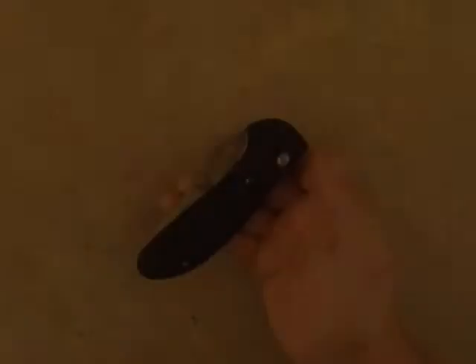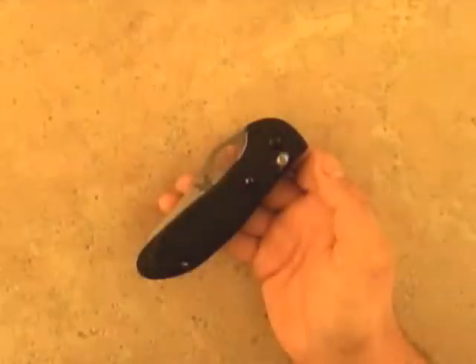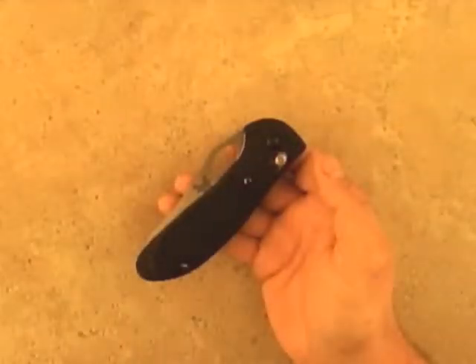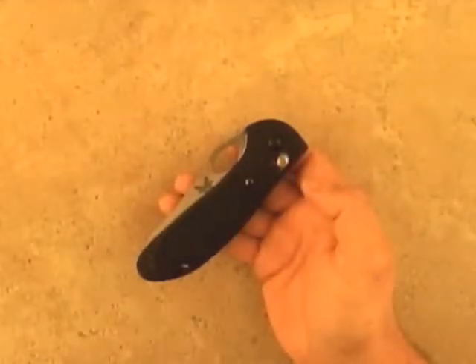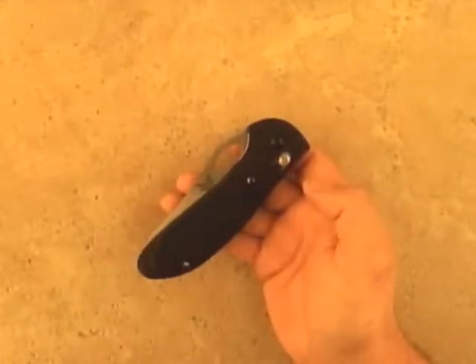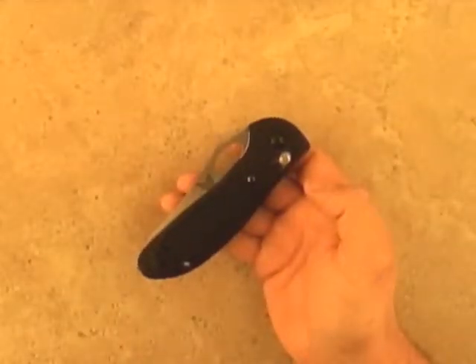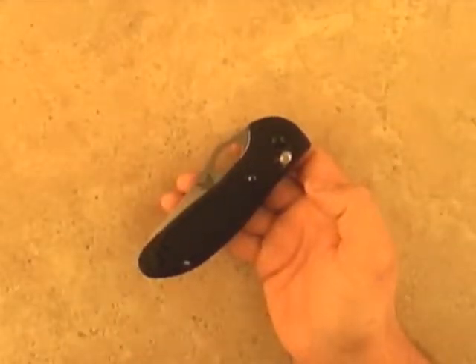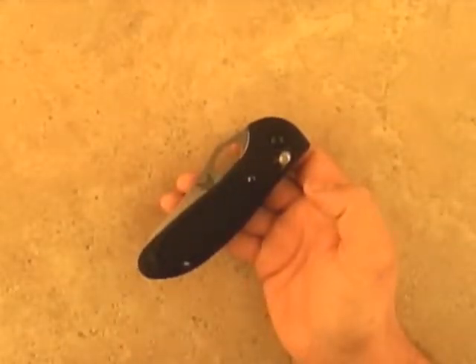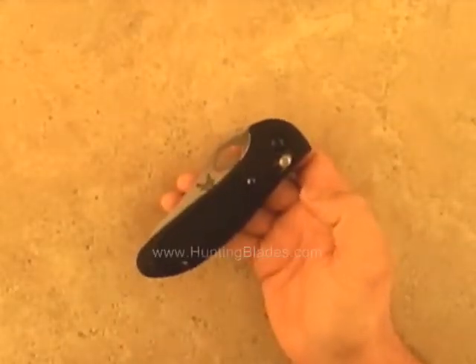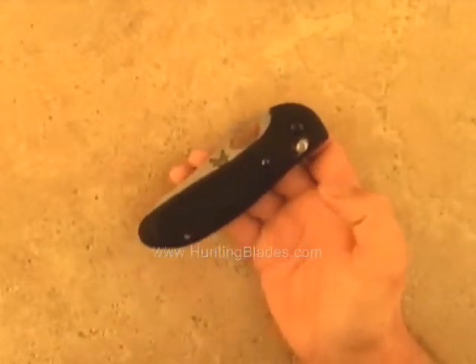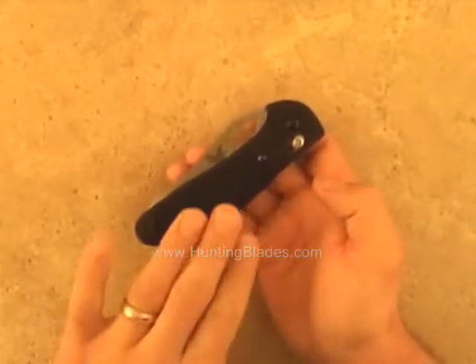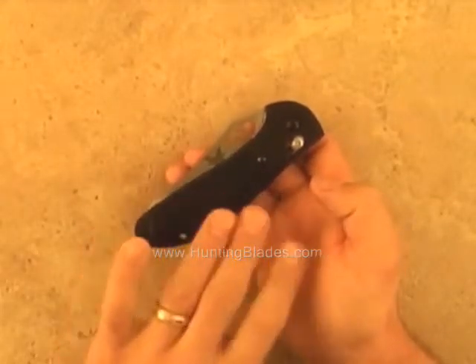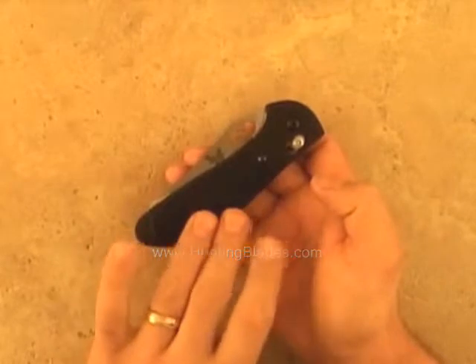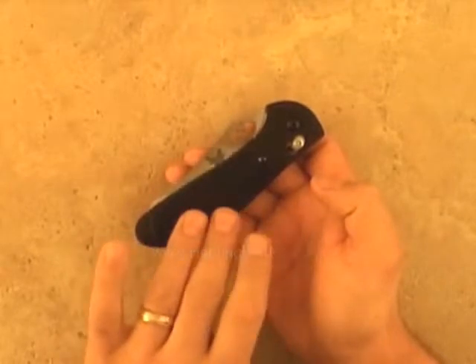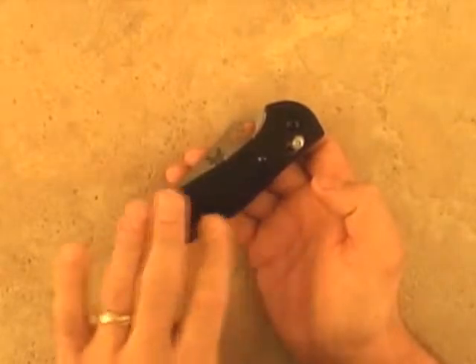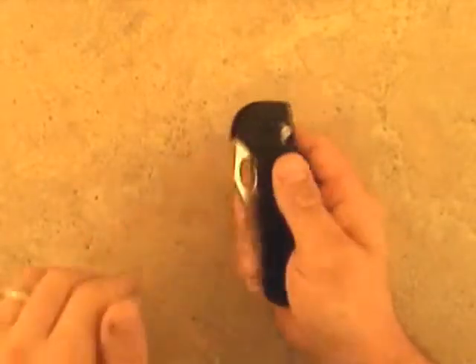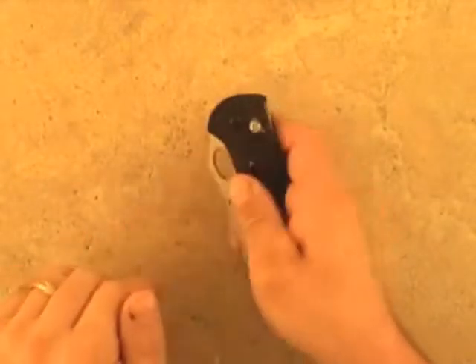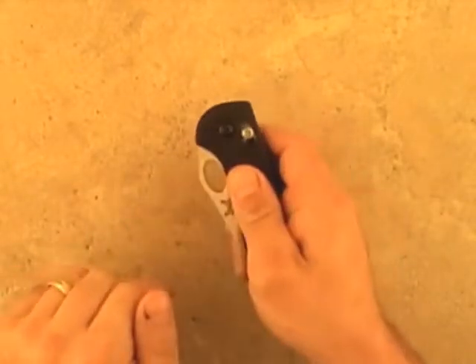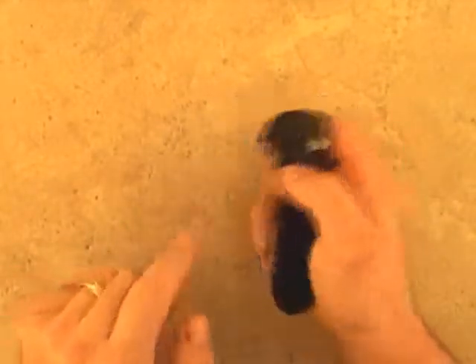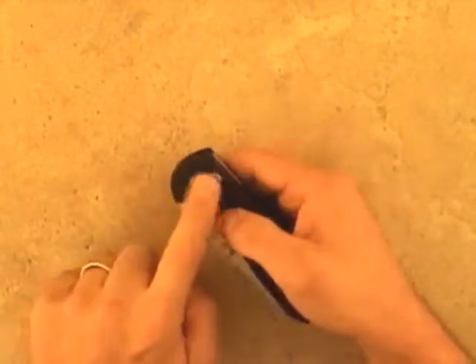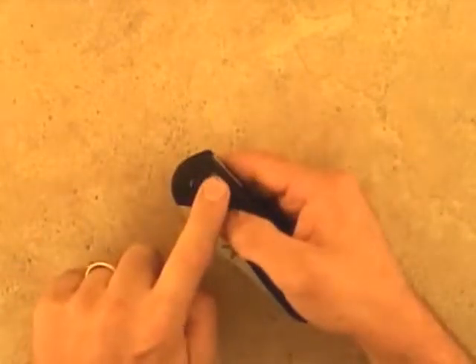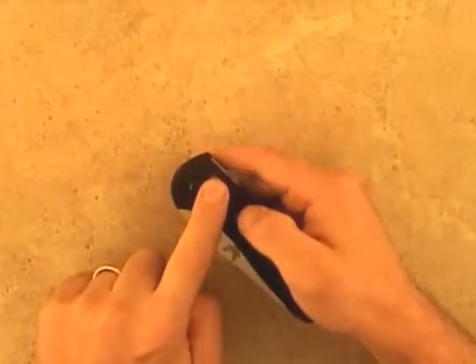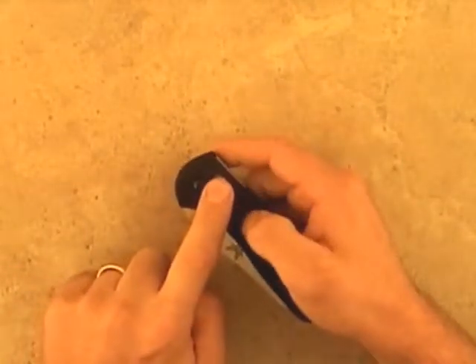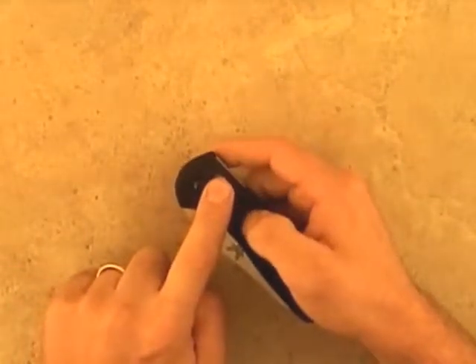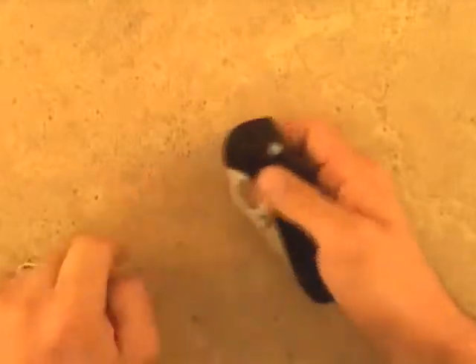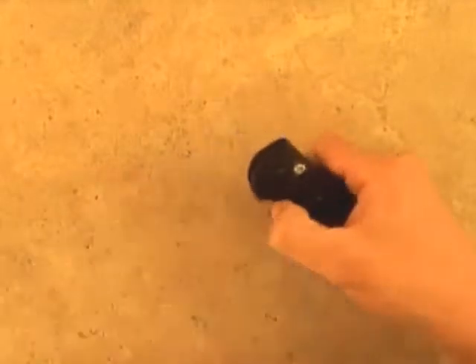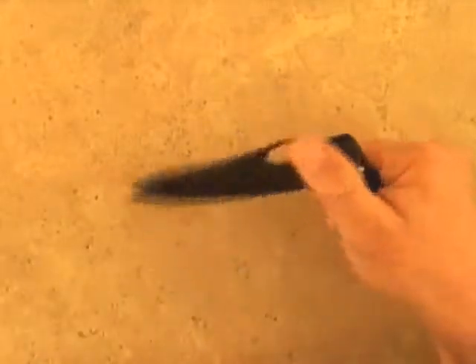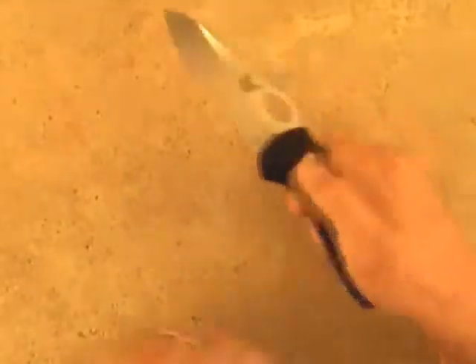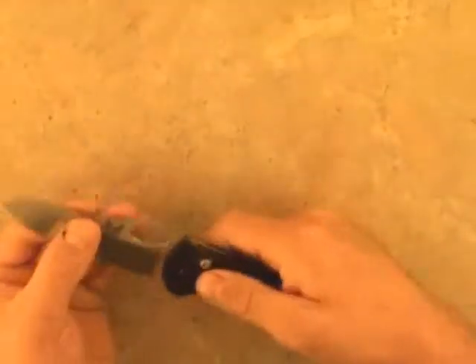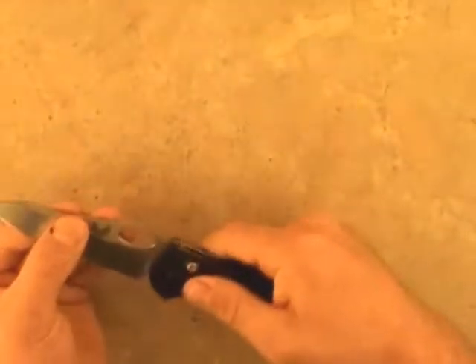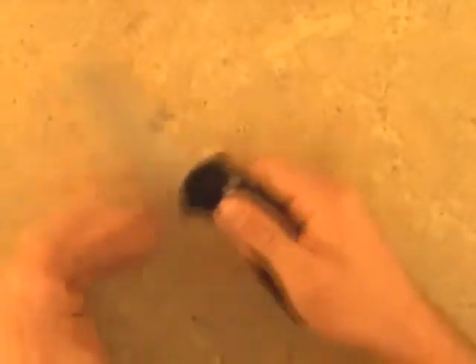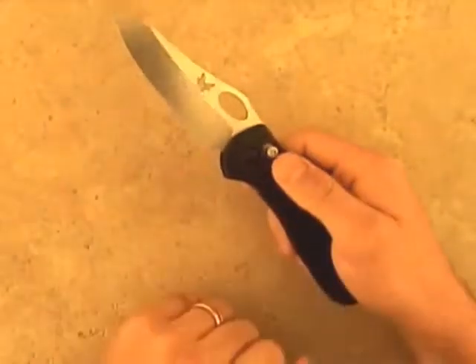This is the Griptilian by Benchmade, designed by Mel Pardue. It features checkered handle scales offering a very secure hold. It also features the axis lock, a fast yet extremely solid locking system.